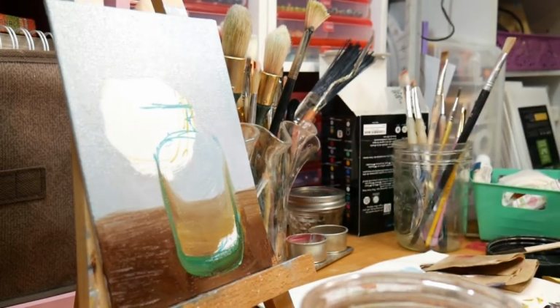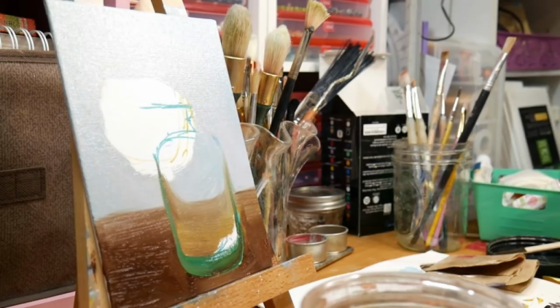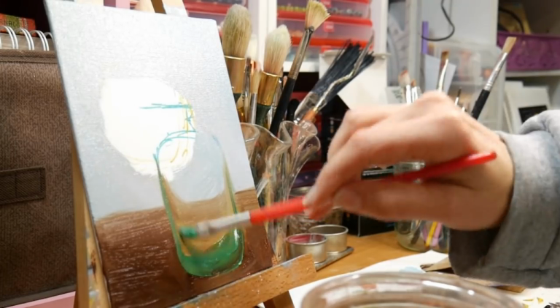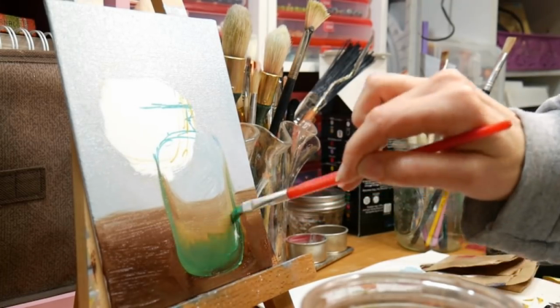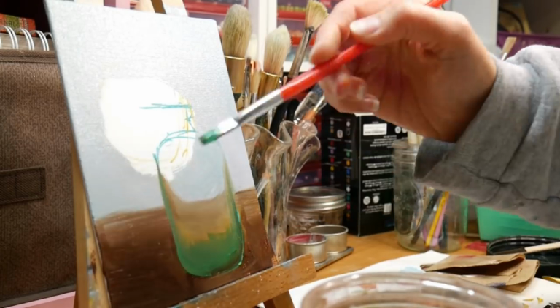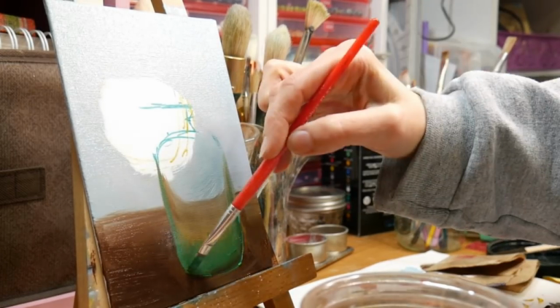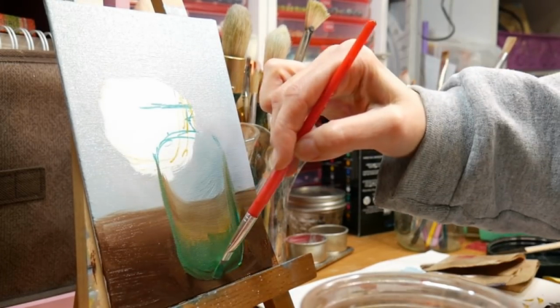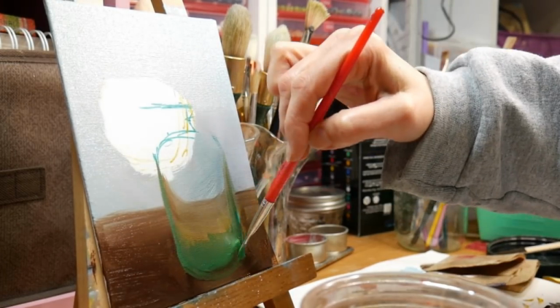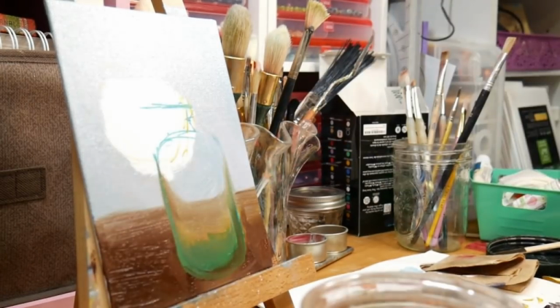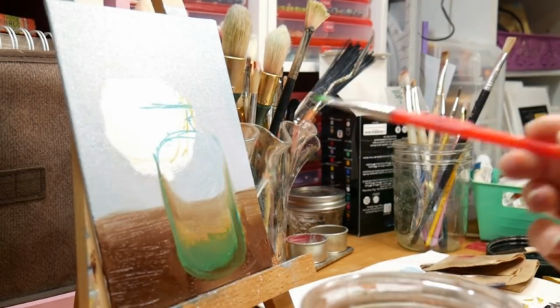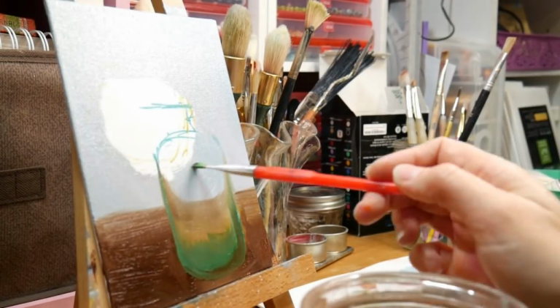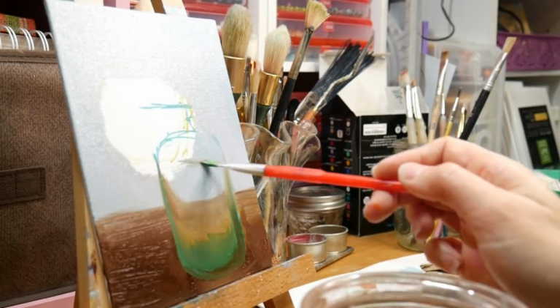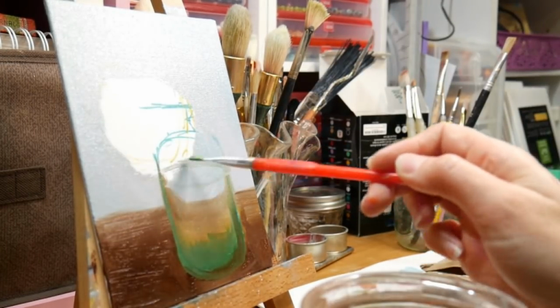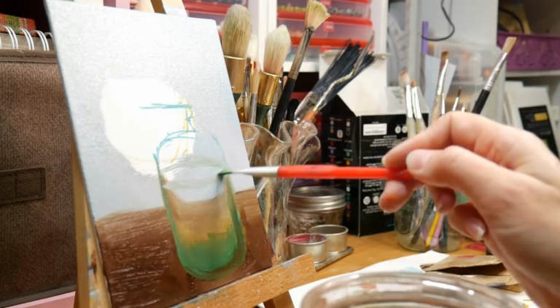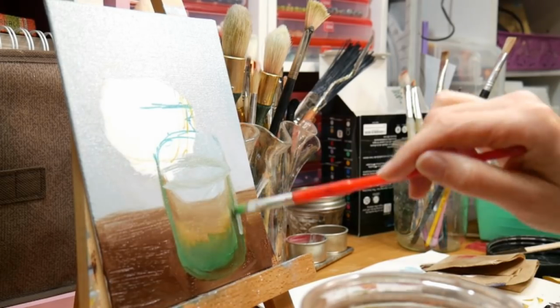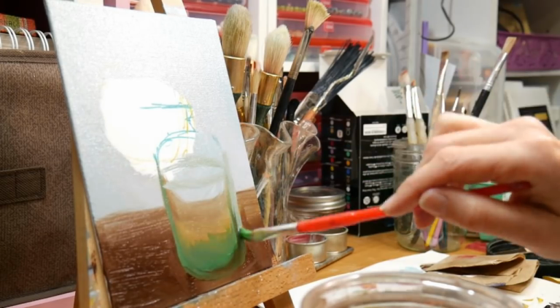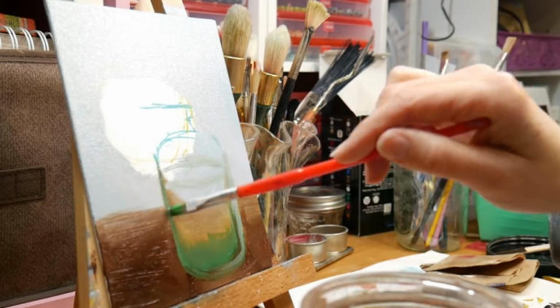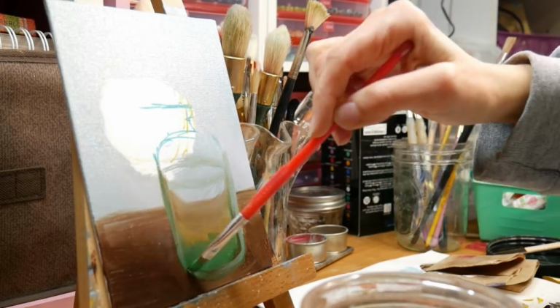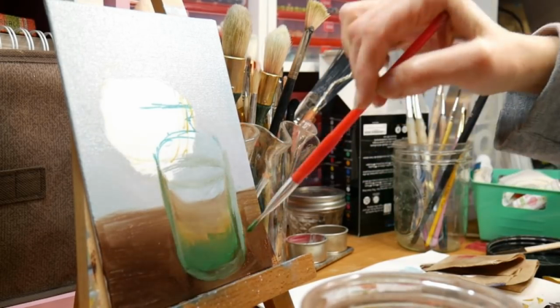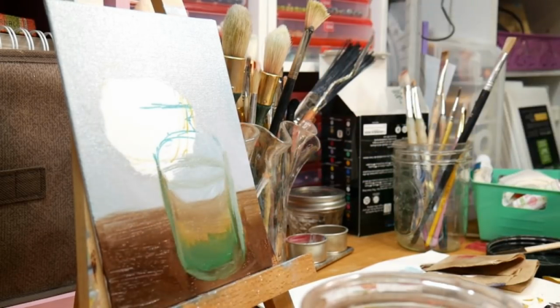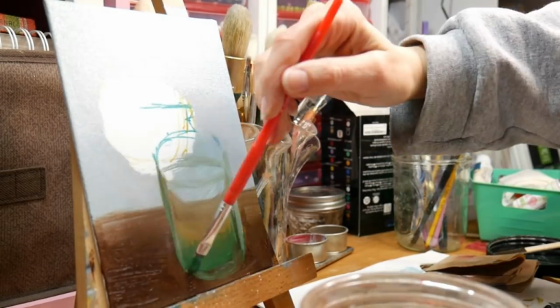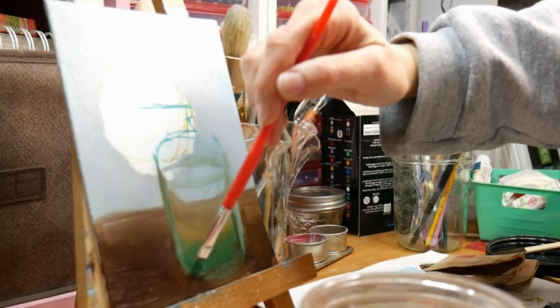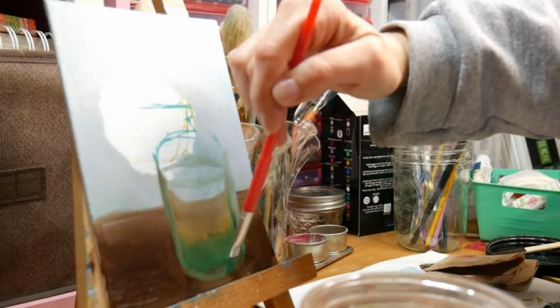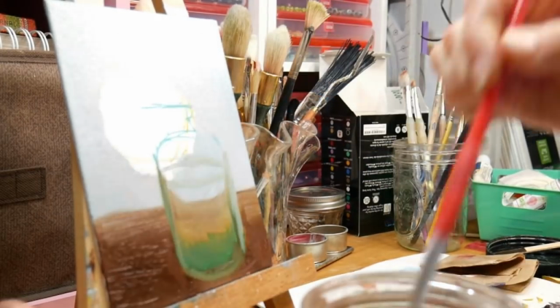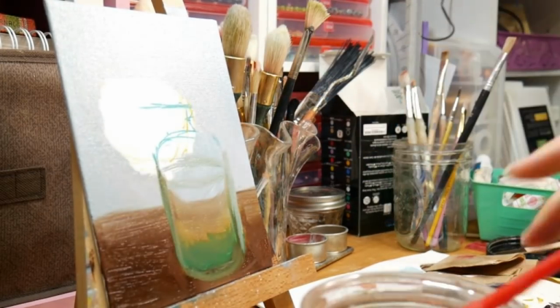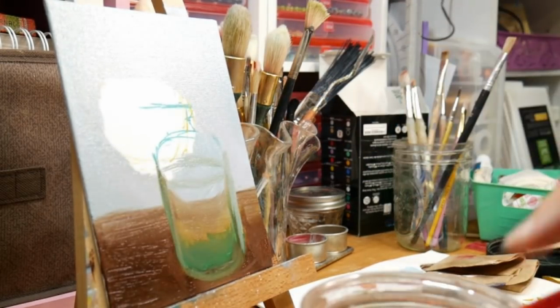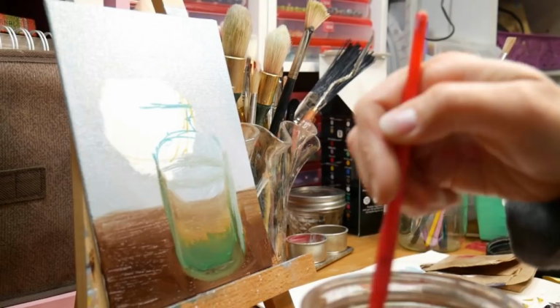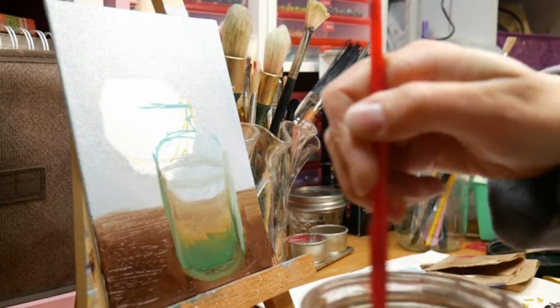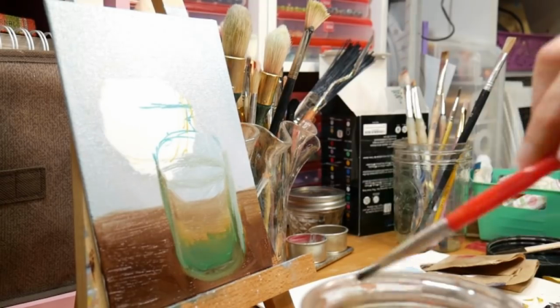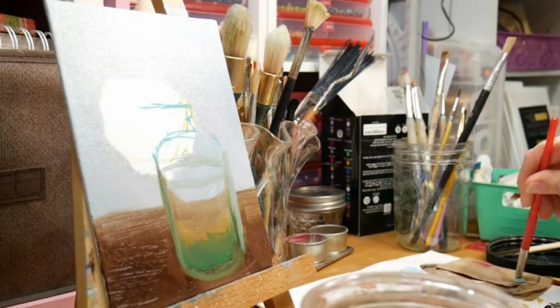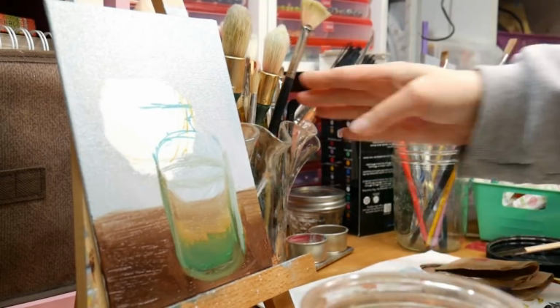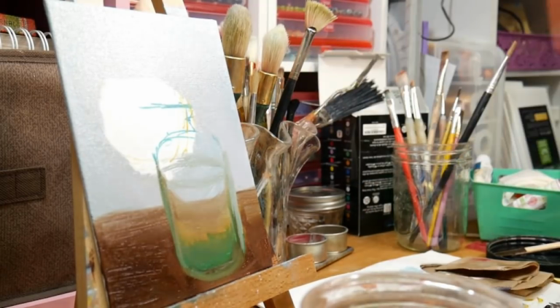I've been using the Pintar ones — I've had those for a couple years and I'm starting to use some of the colors up, but they work really well for this. The PBO4 artist markers also work really well, and any sort of oil-based marker — Arteza, anything — is going to work really well.